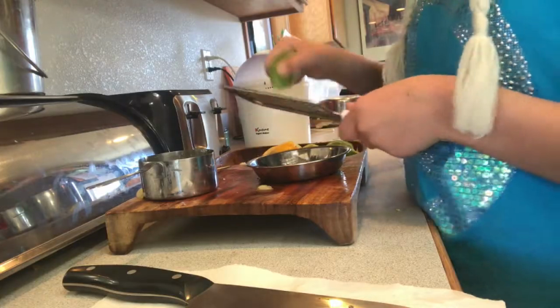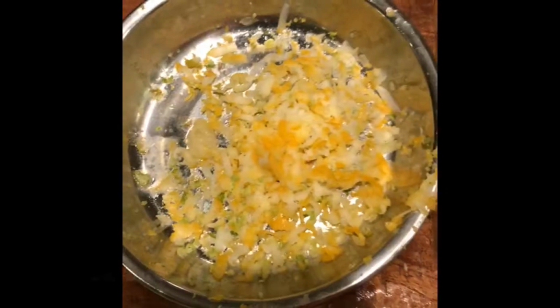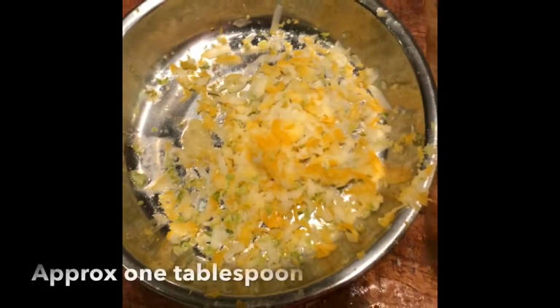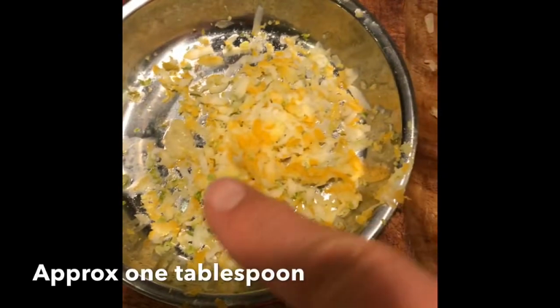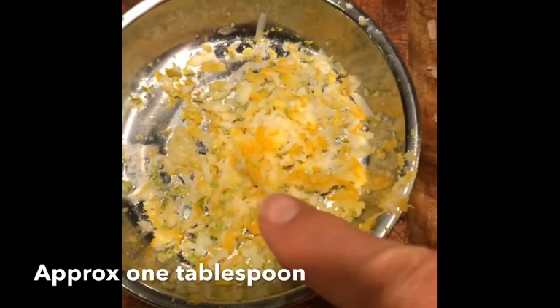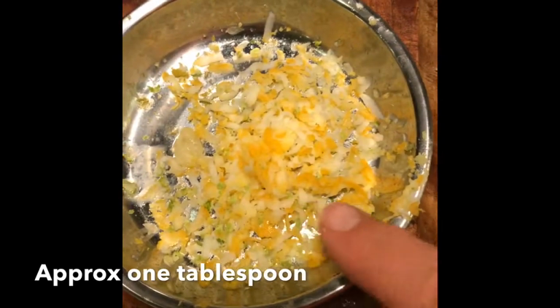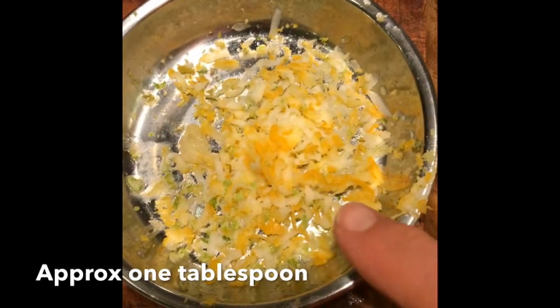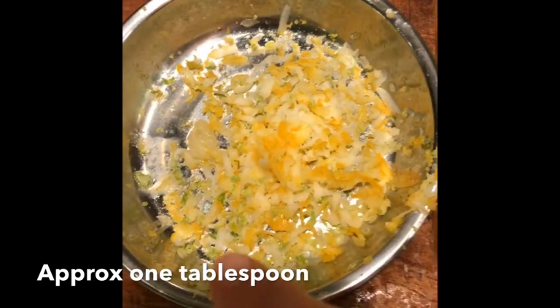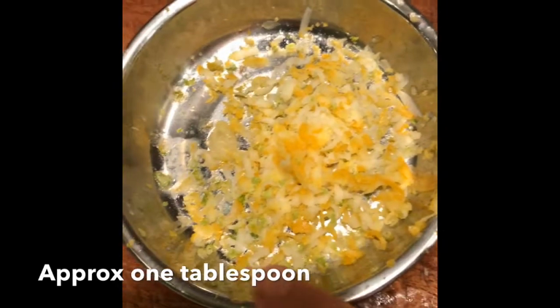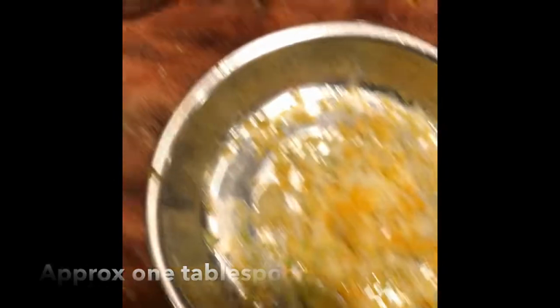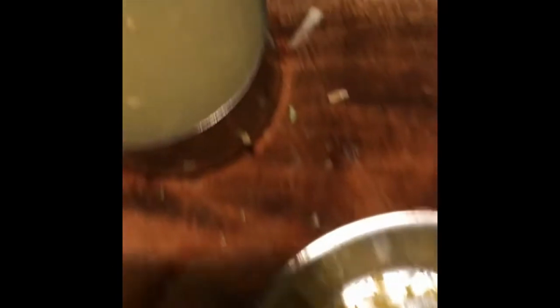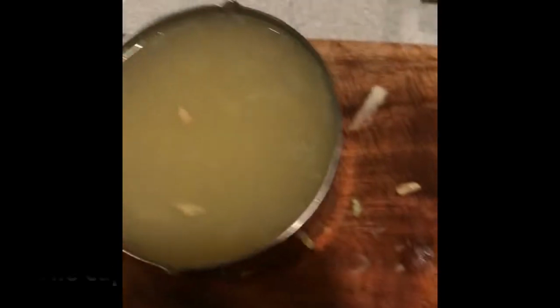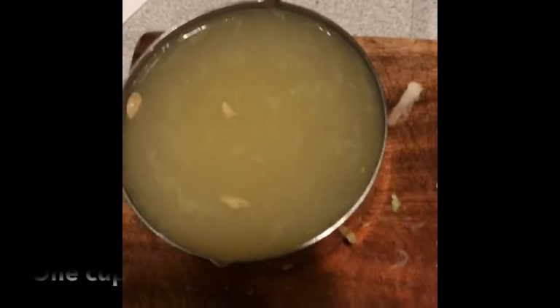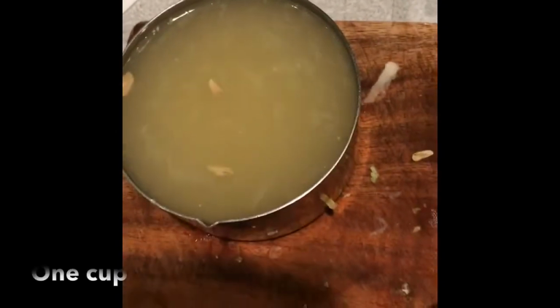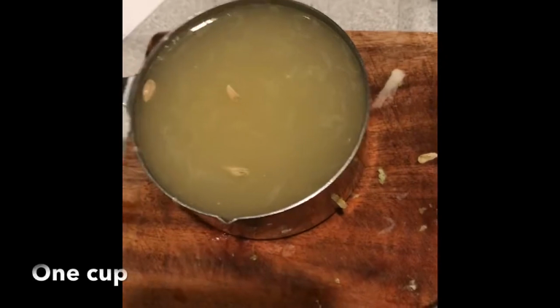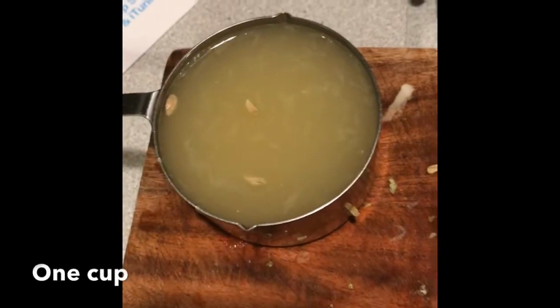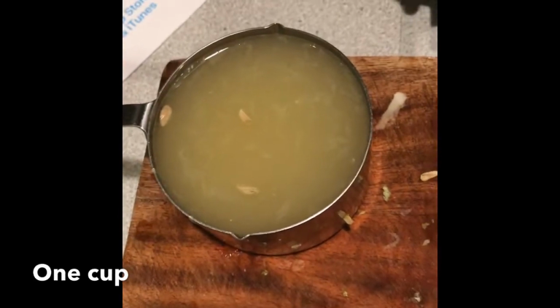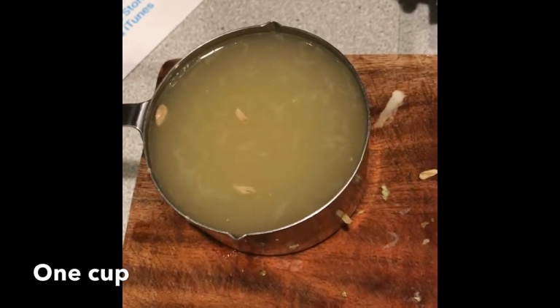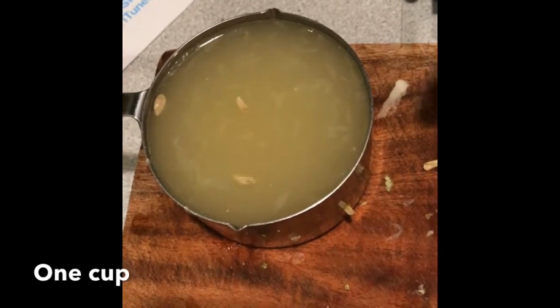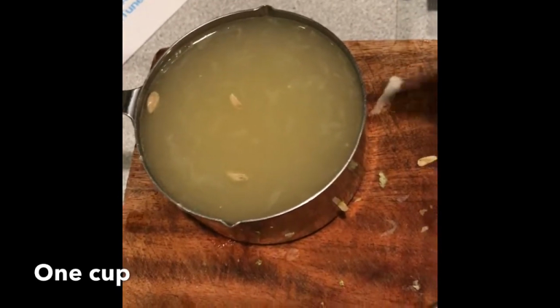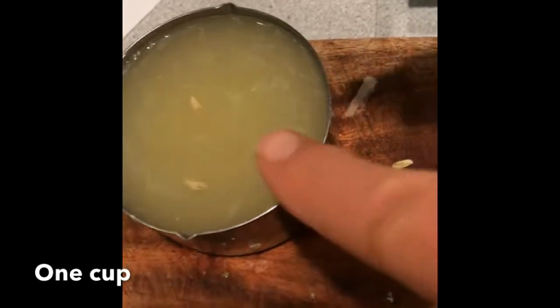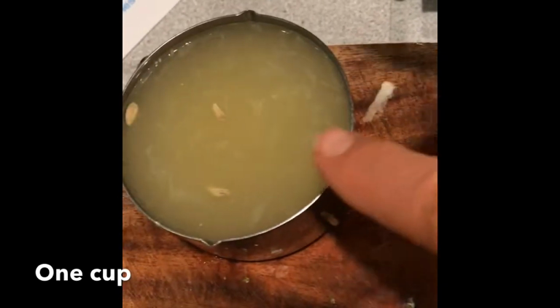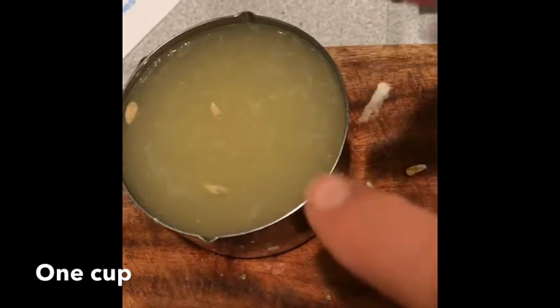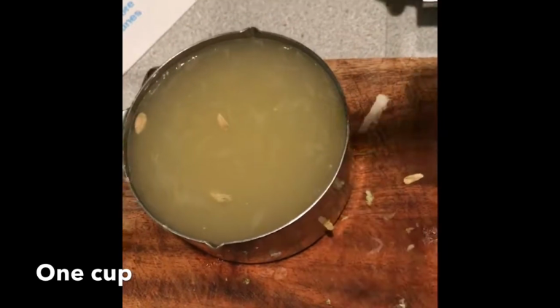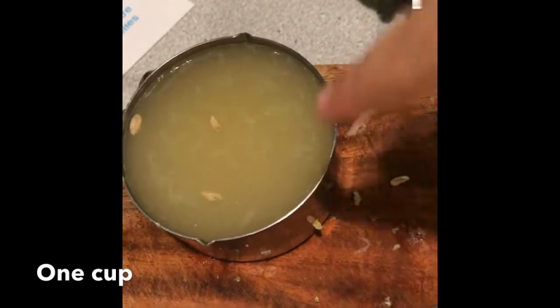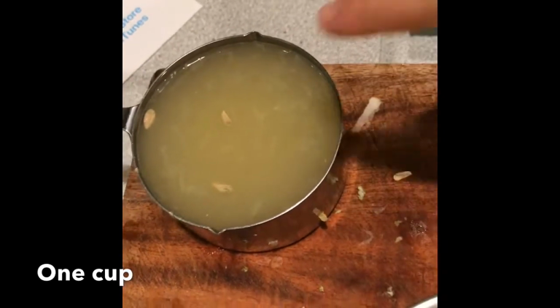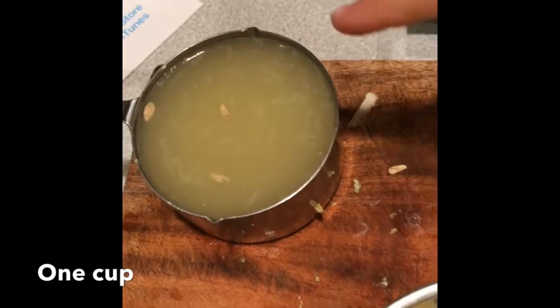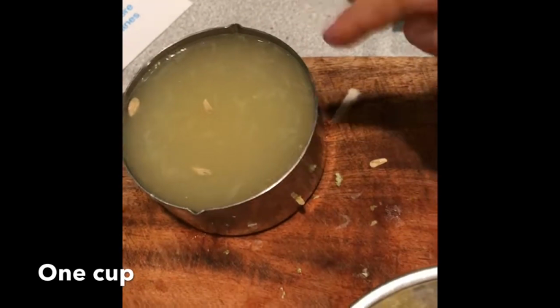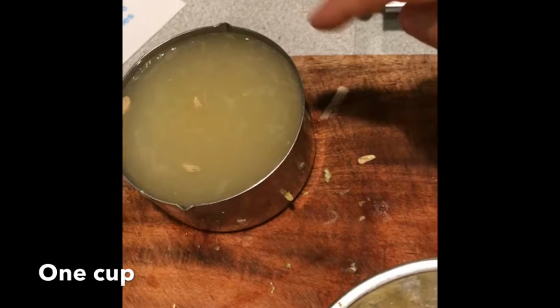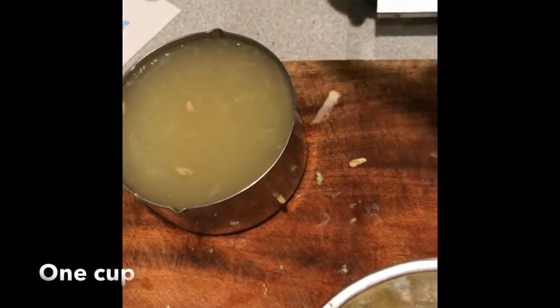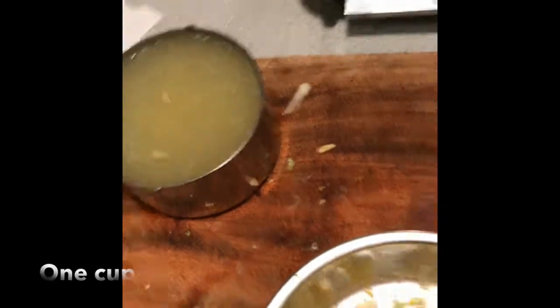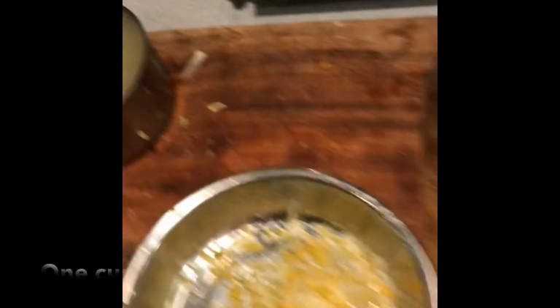I think it's good. I take the seeds out of the lemon juice and lime juice over there, and I'm going to put it into the yogurt.